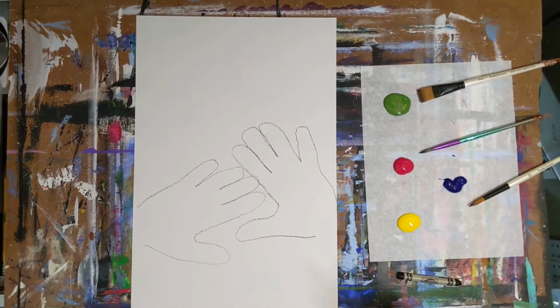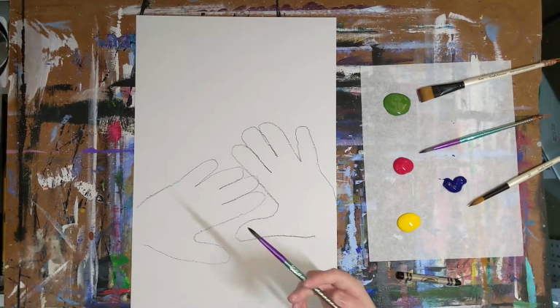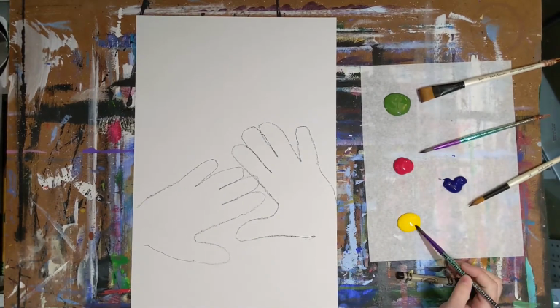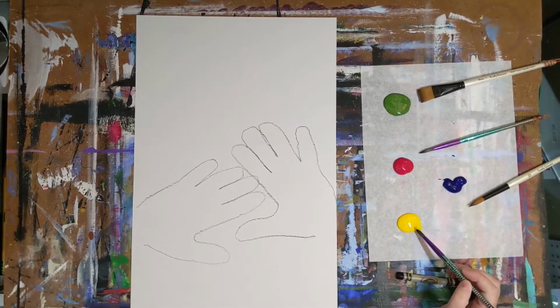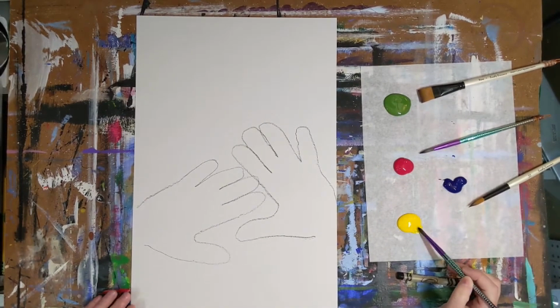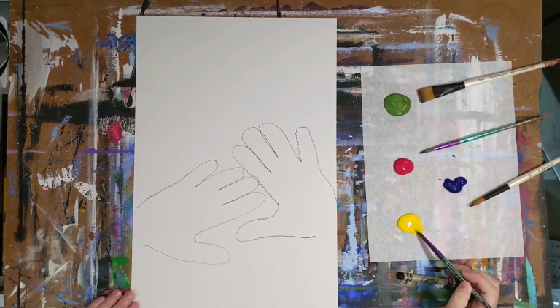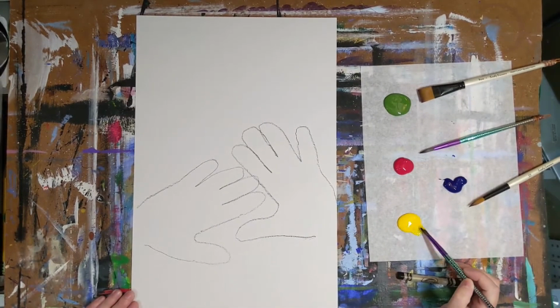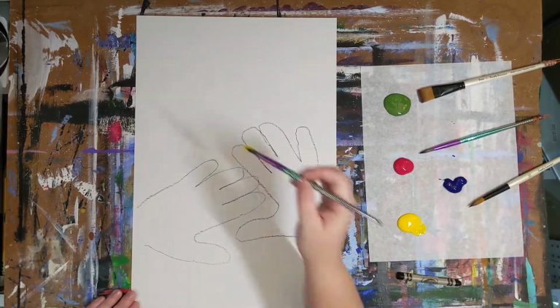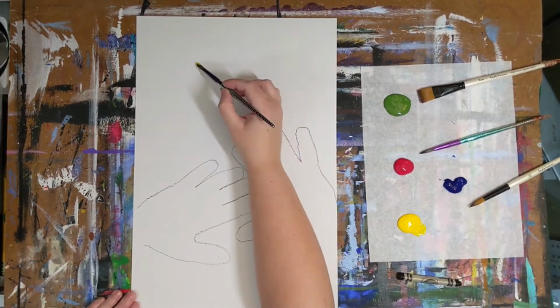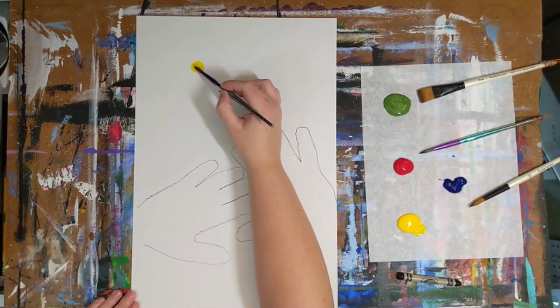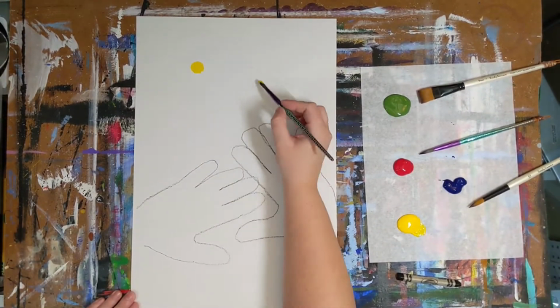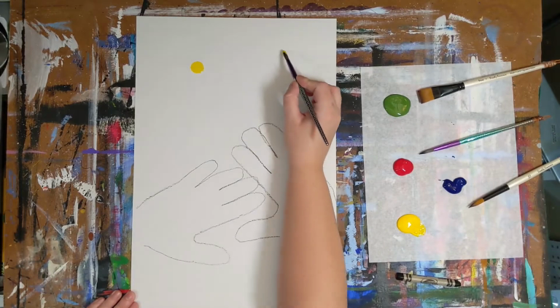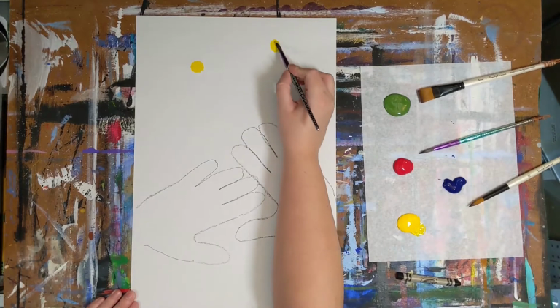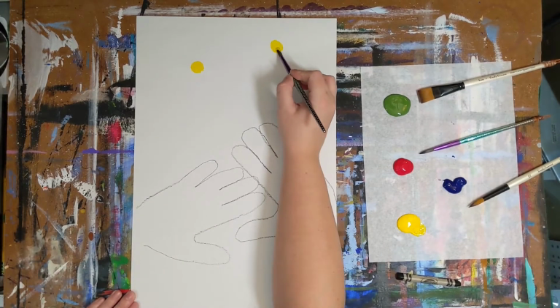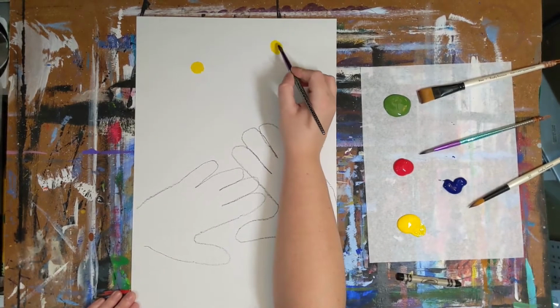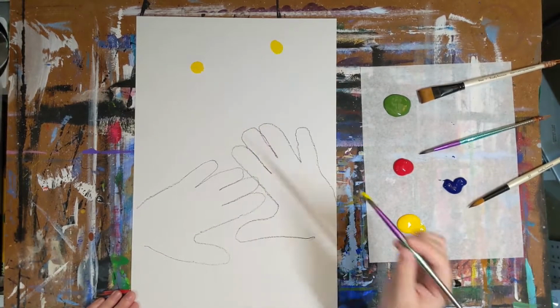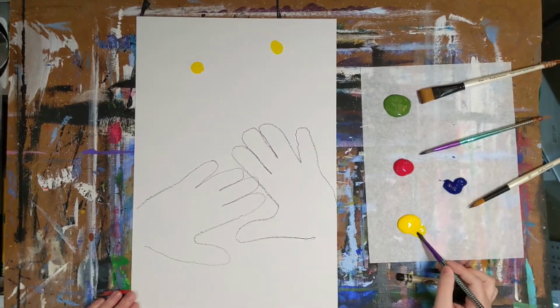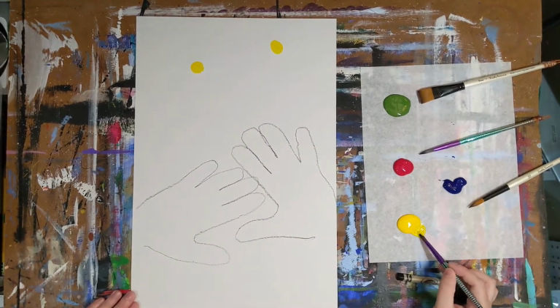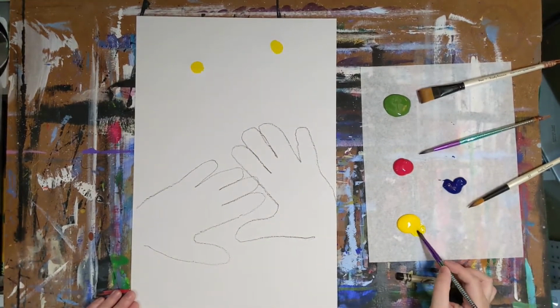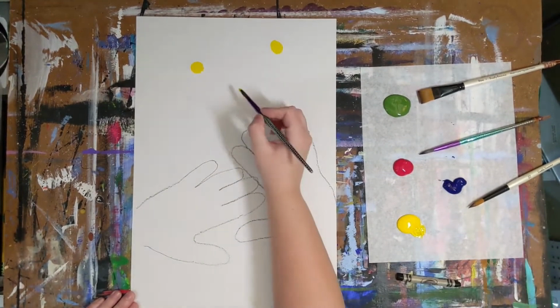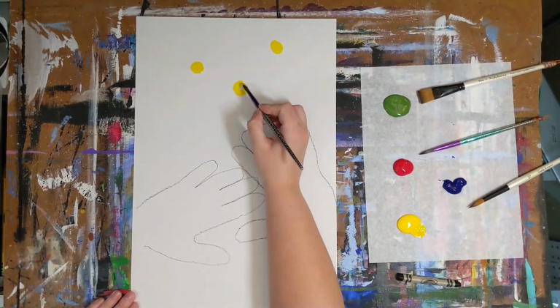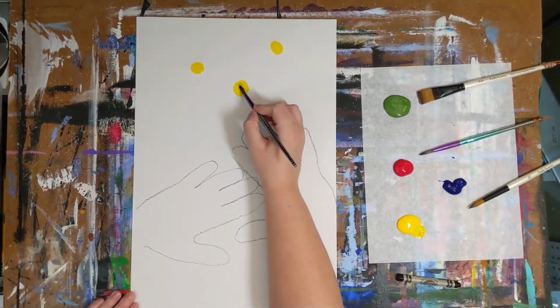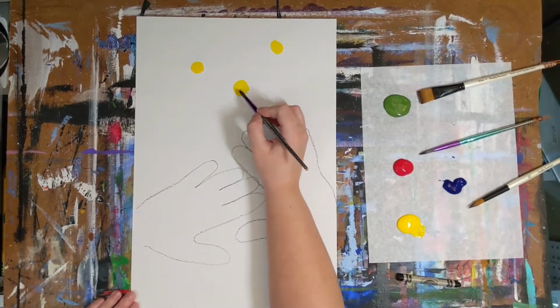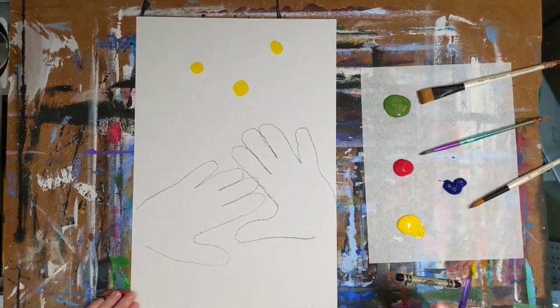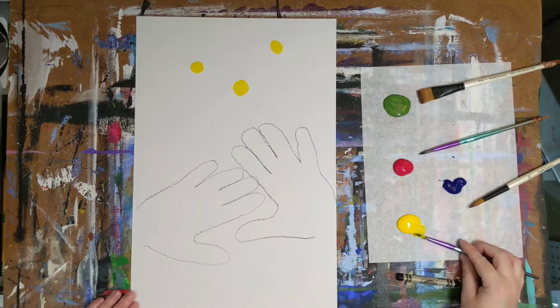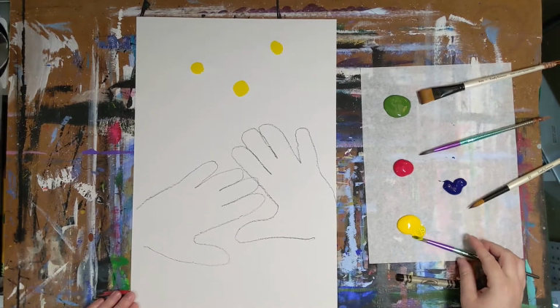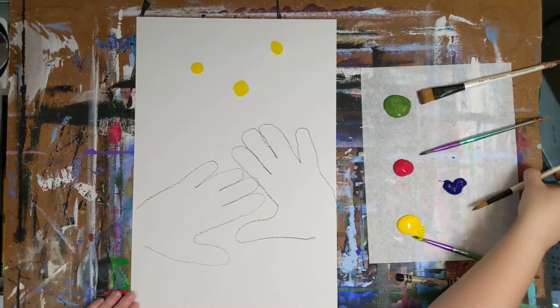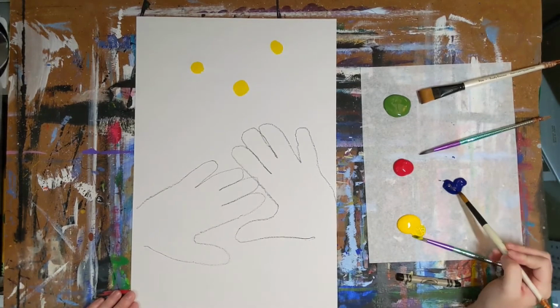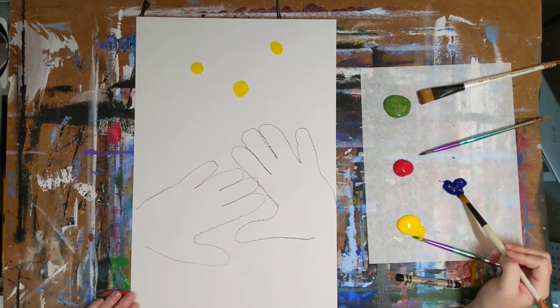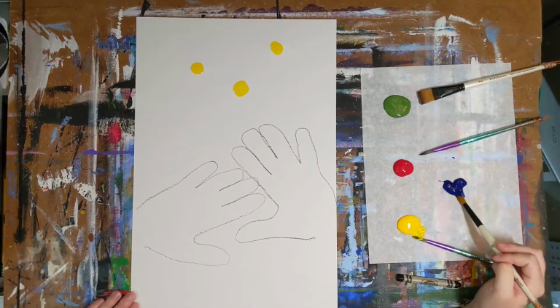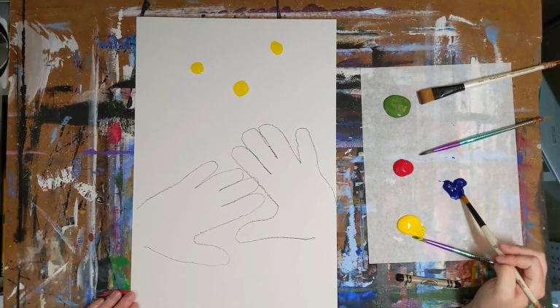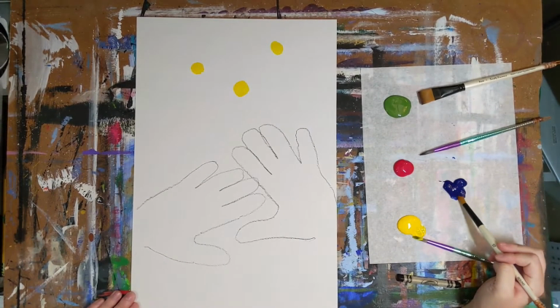Now we are going to paint the centers for our flowers. You will want to paint them in red, yellow, and blue only. Start with one color and paint two or three circles of each on your paper.